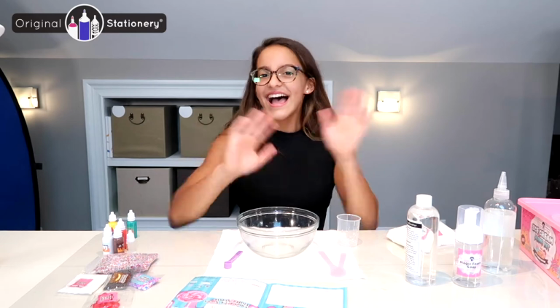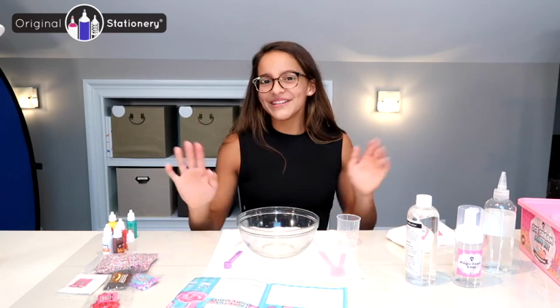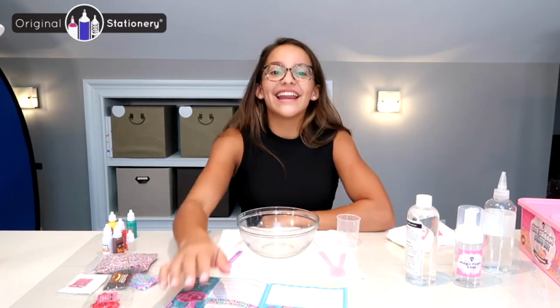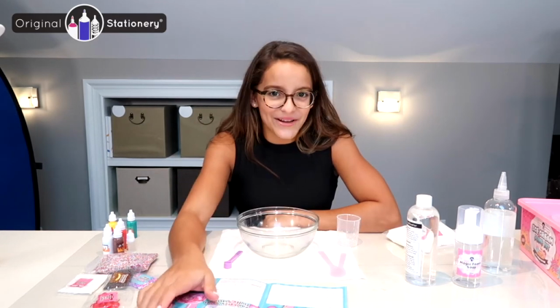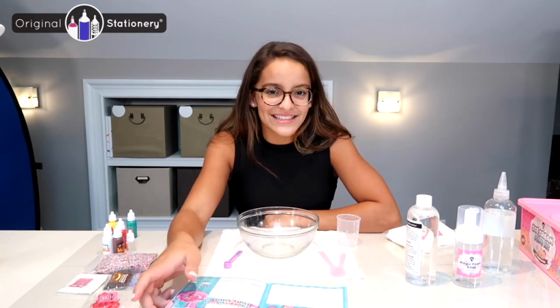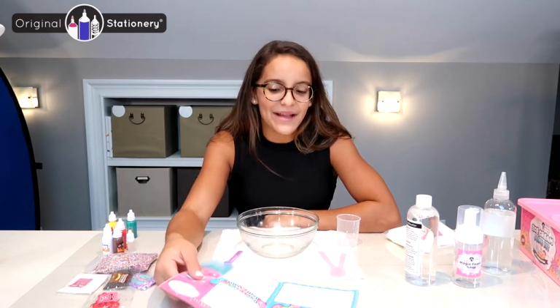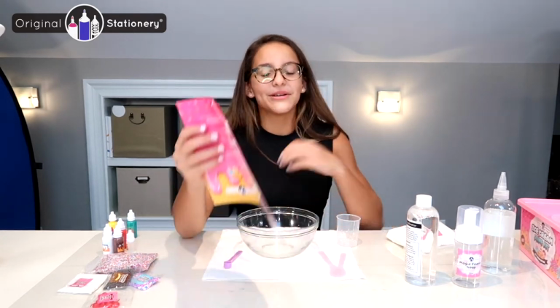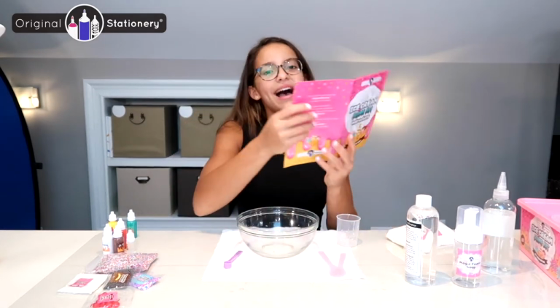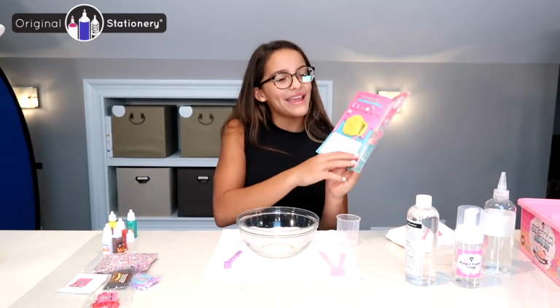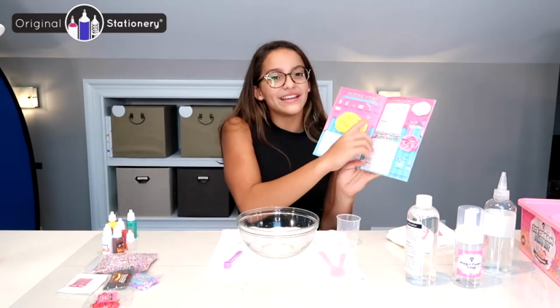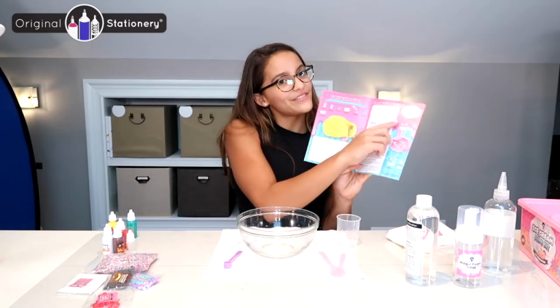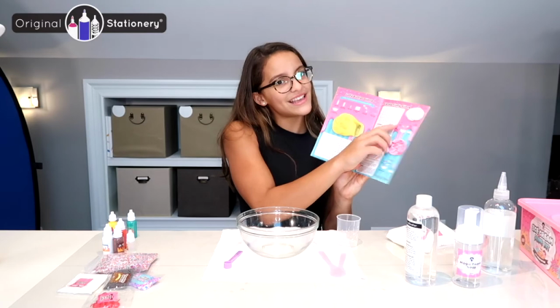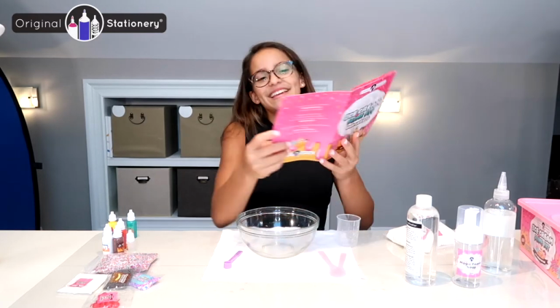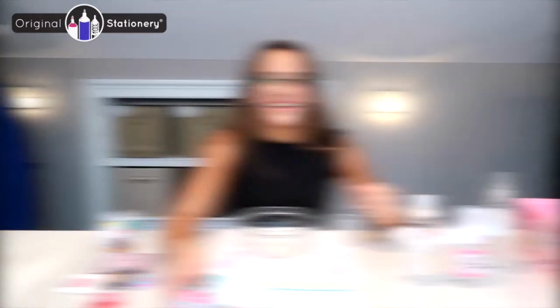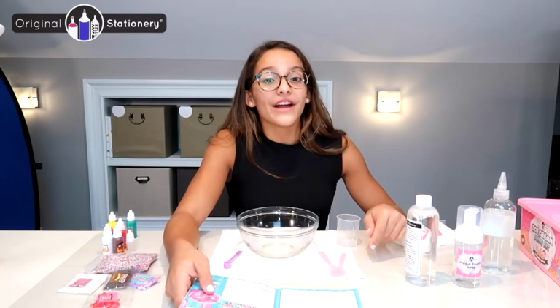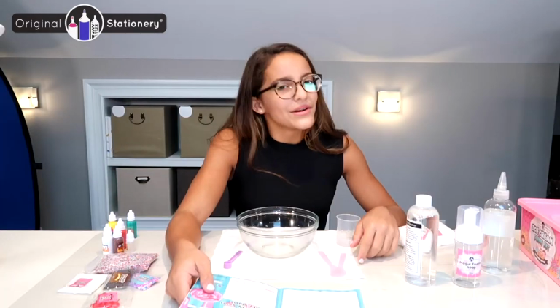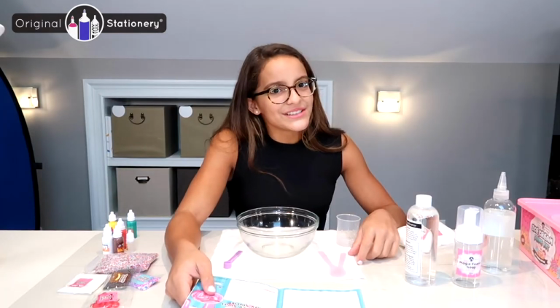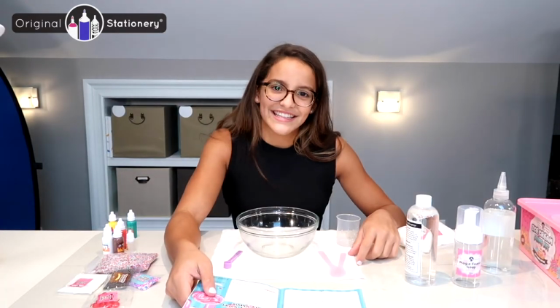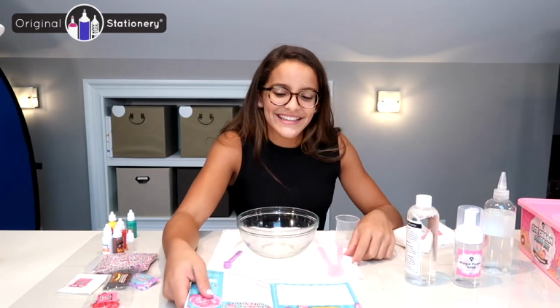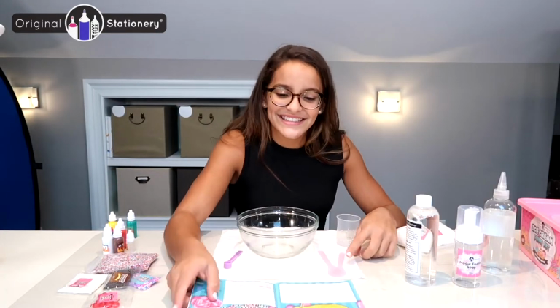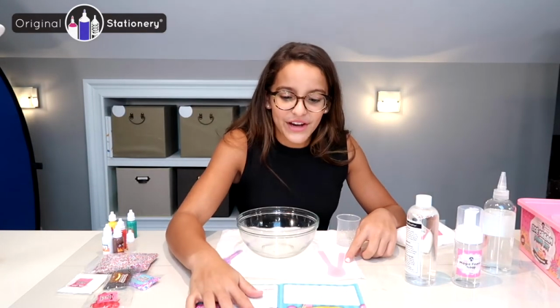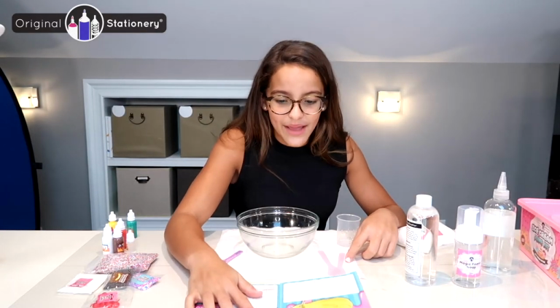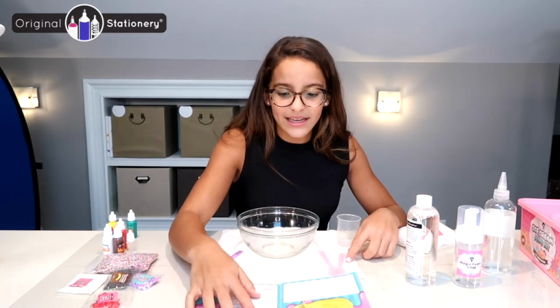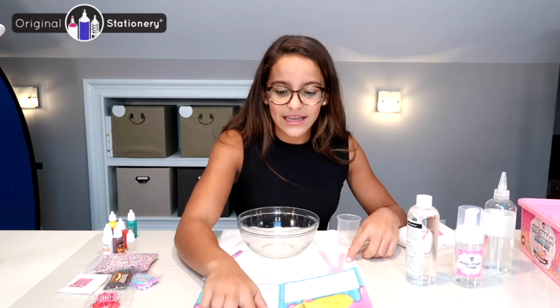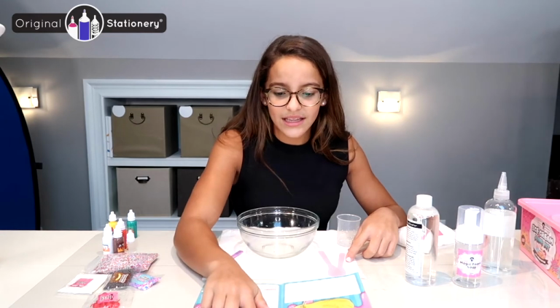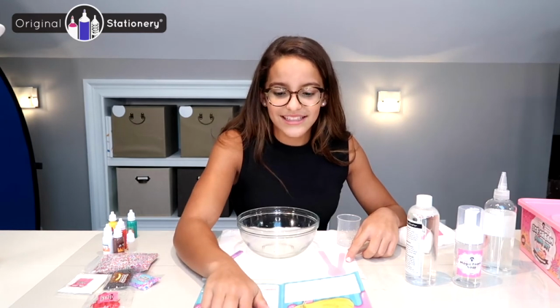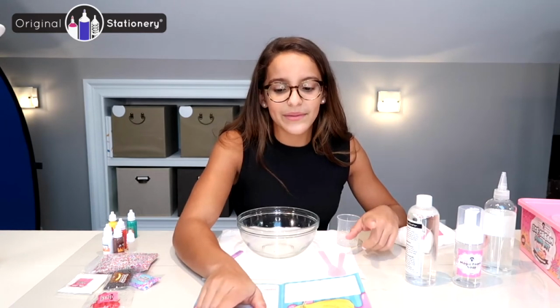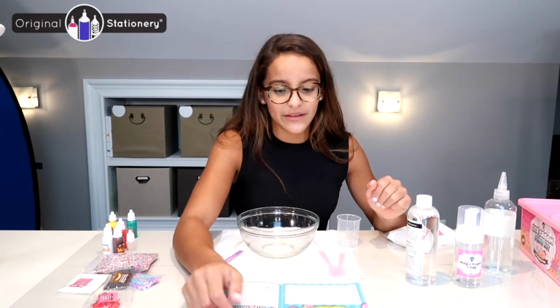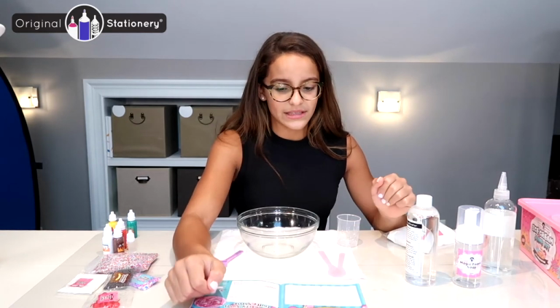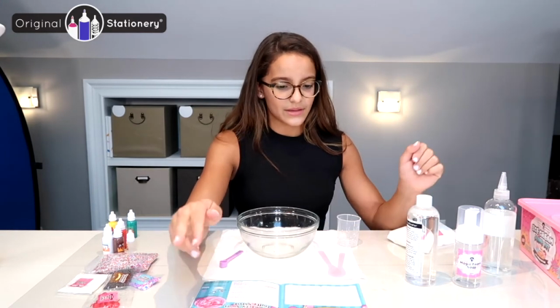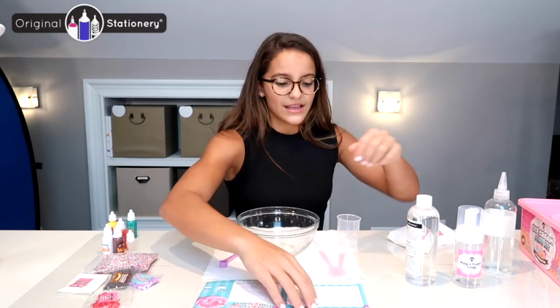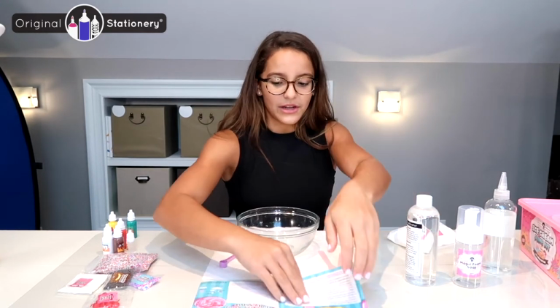Hi everyone, I'm Noe and today I'm going to be showing you how to make the vanilla fluffy slime from Original Stationery. First I'm going to make my basic fluffy slime recipe, so I'm going to go back to the first page and follow those directions.